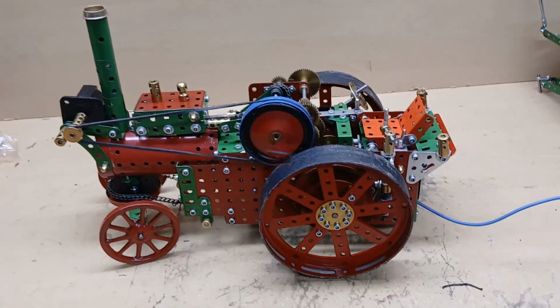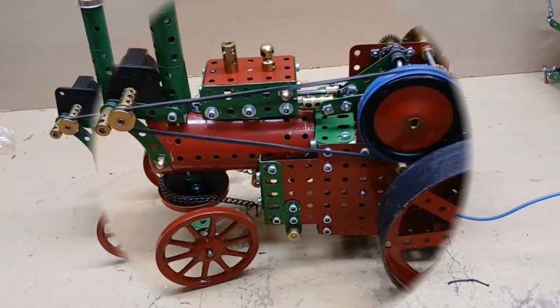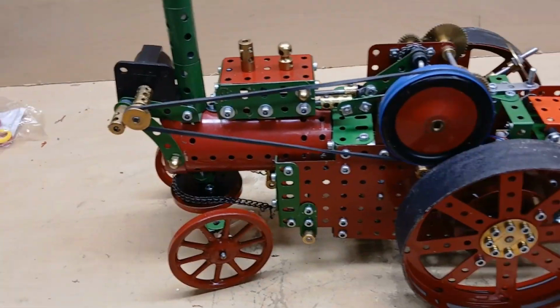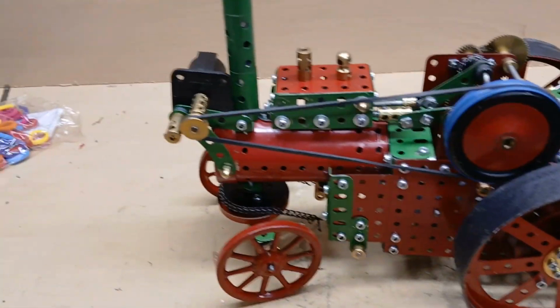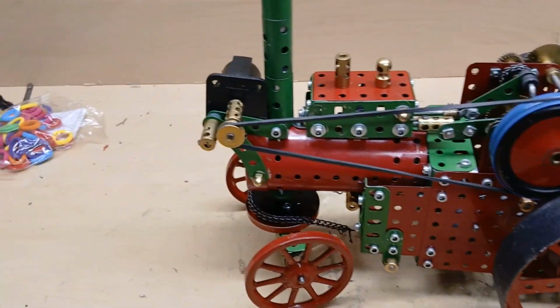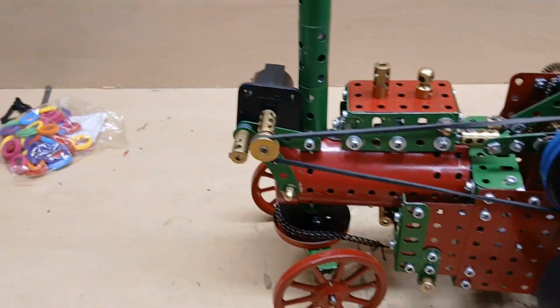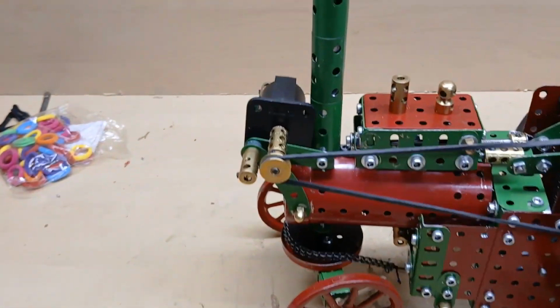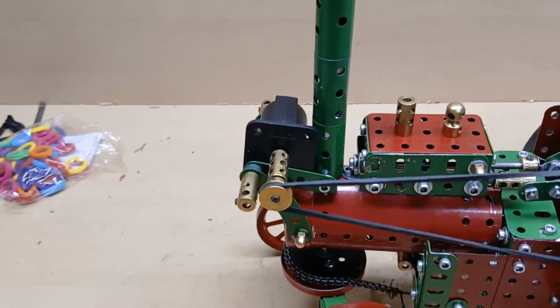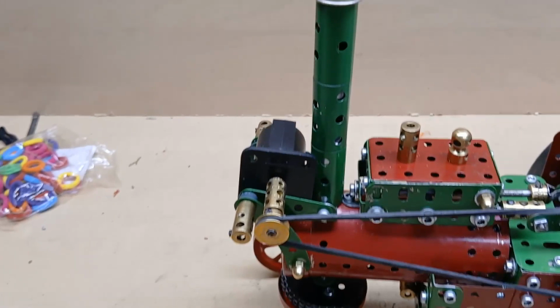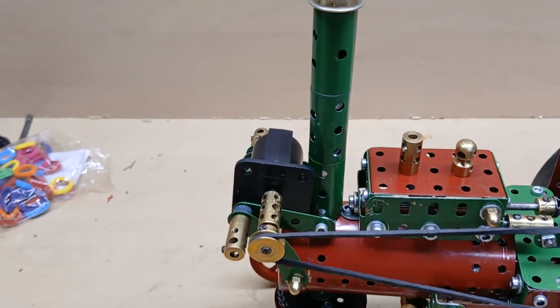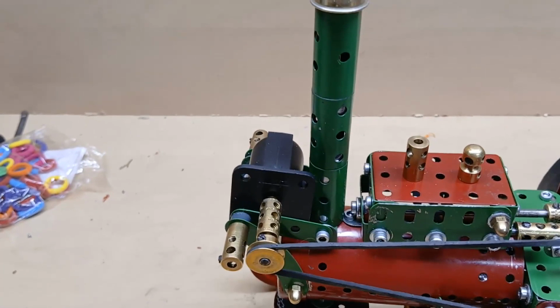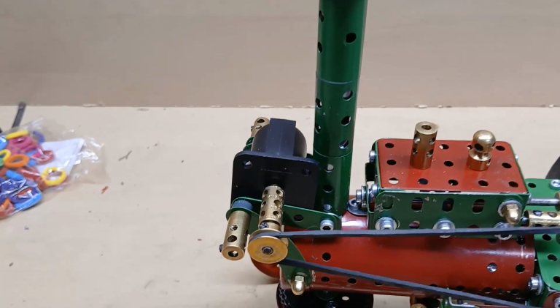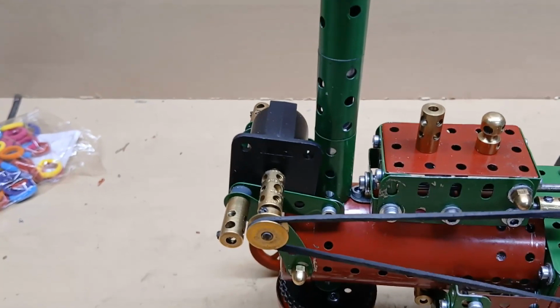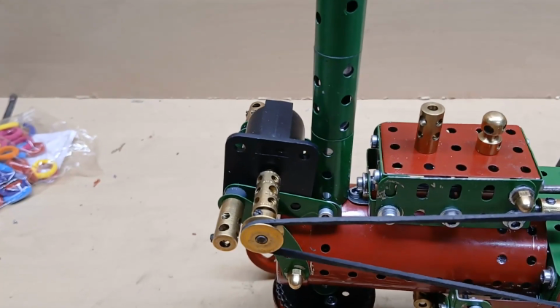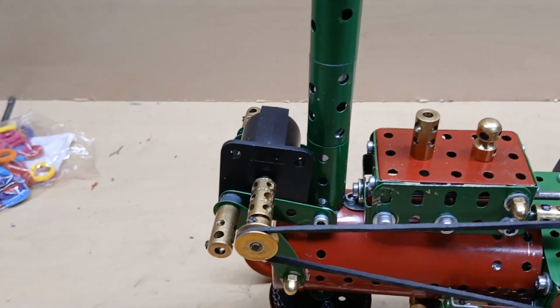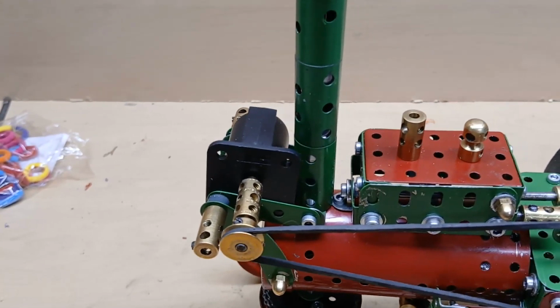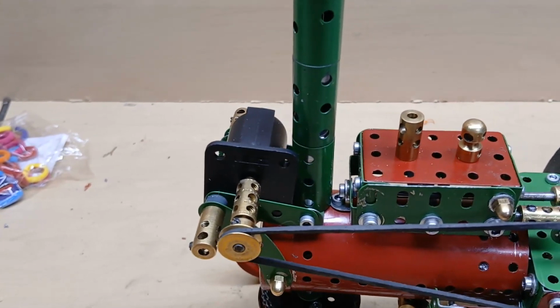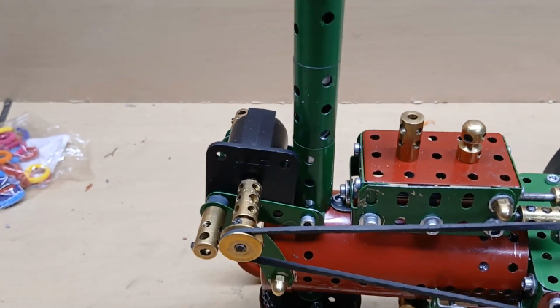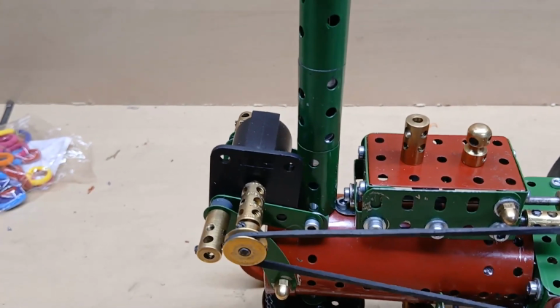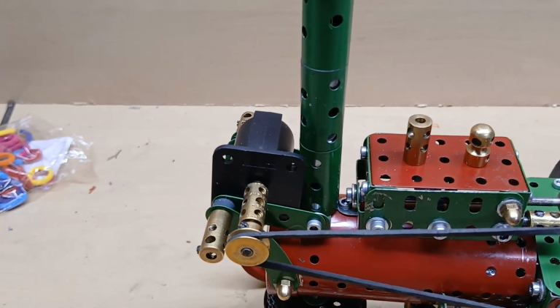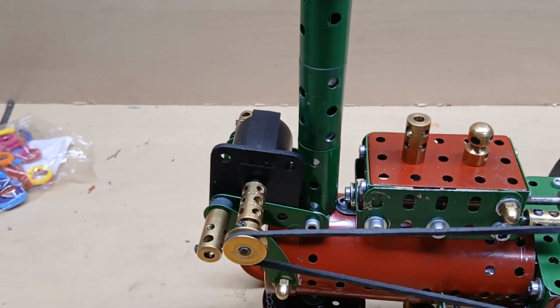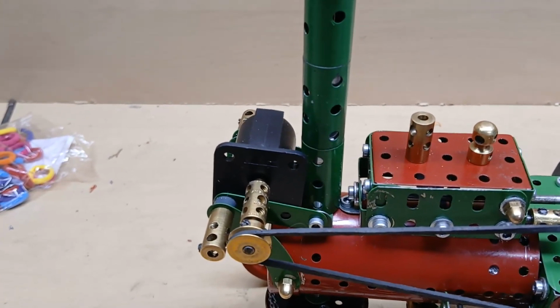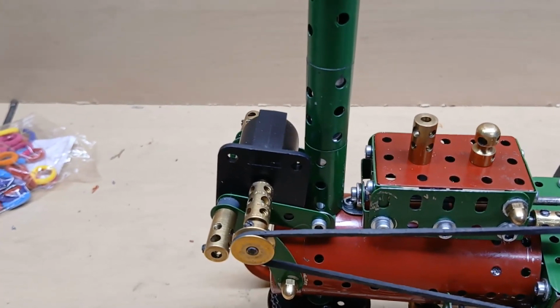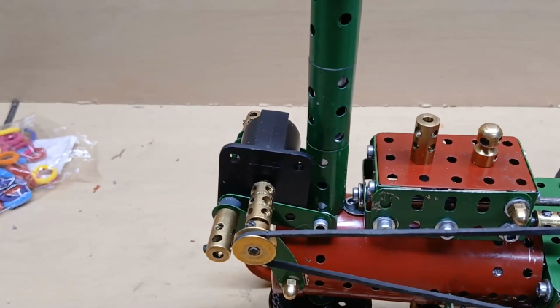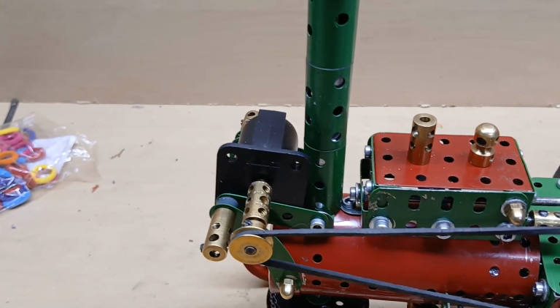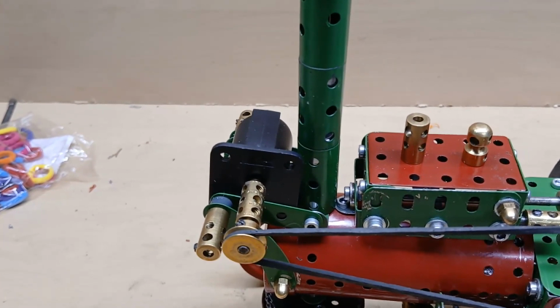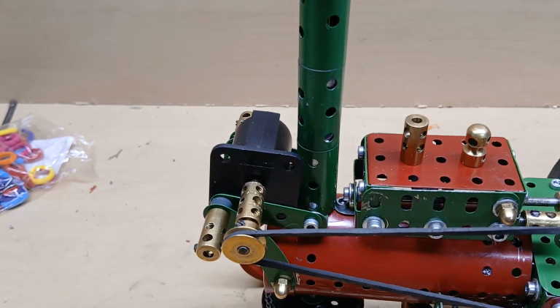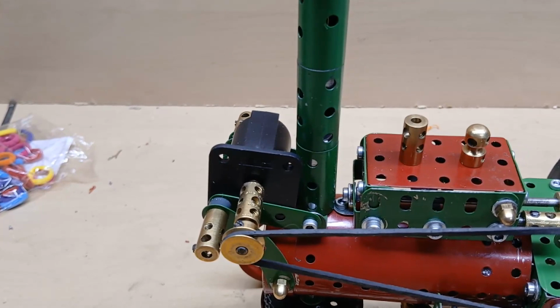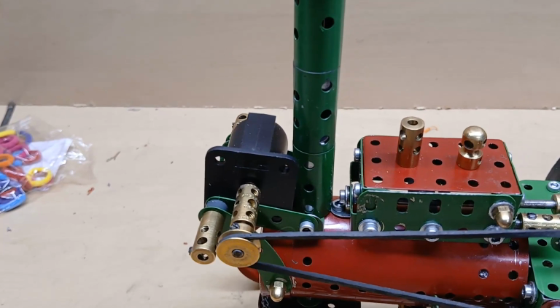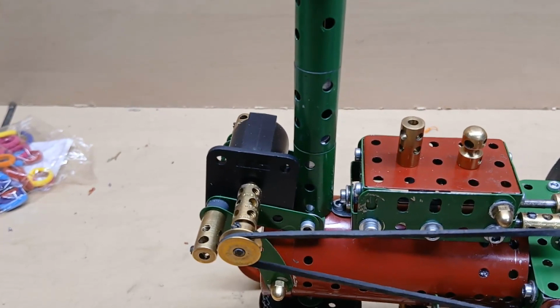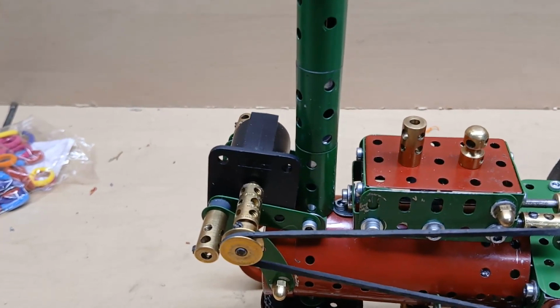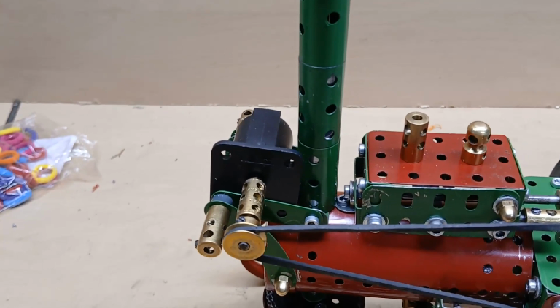It also has a dynamo, which is actually a small modern electric motor.